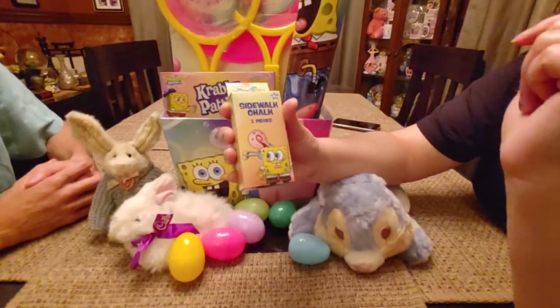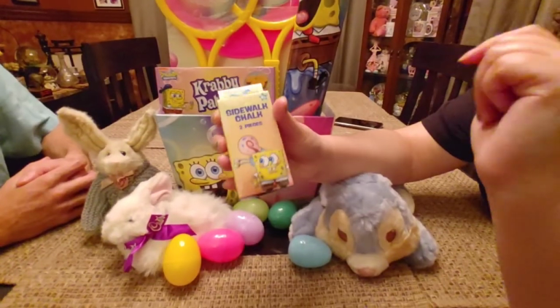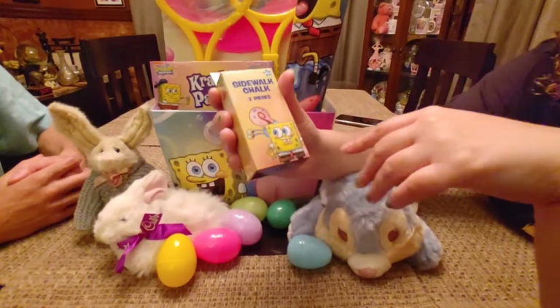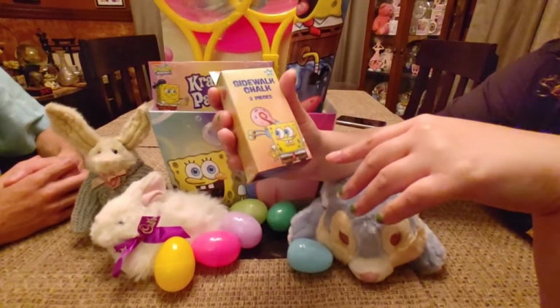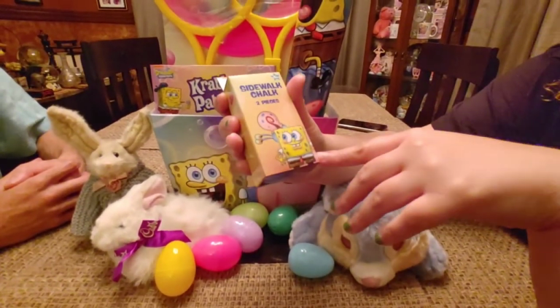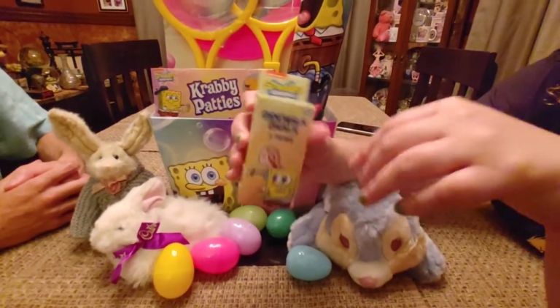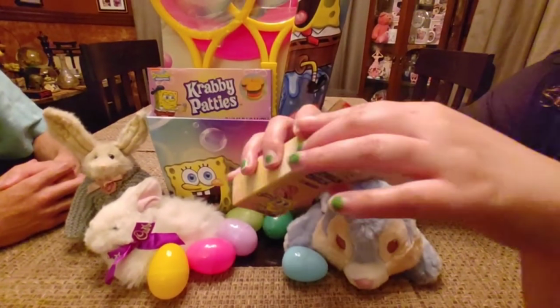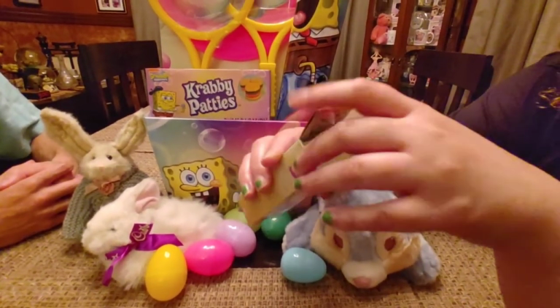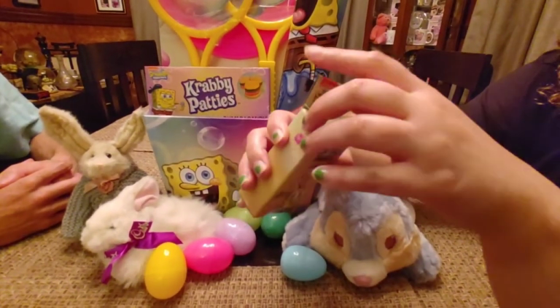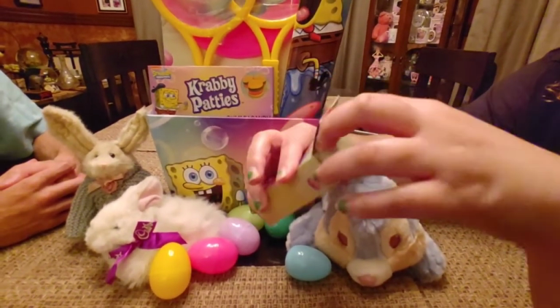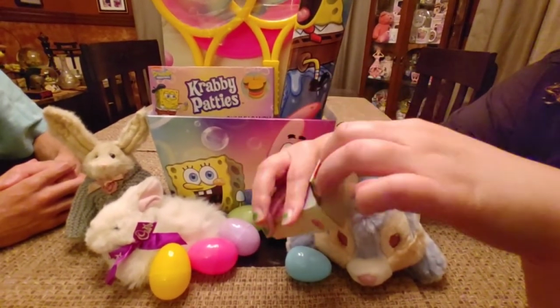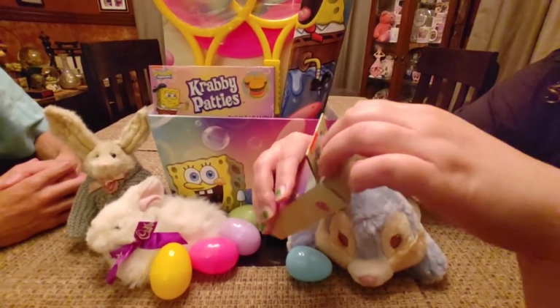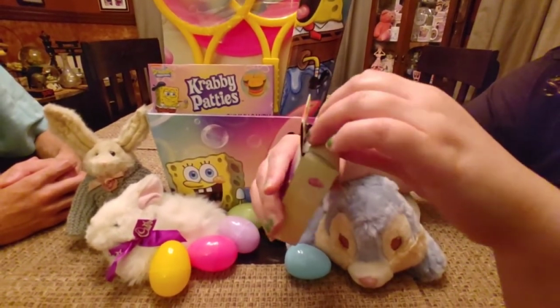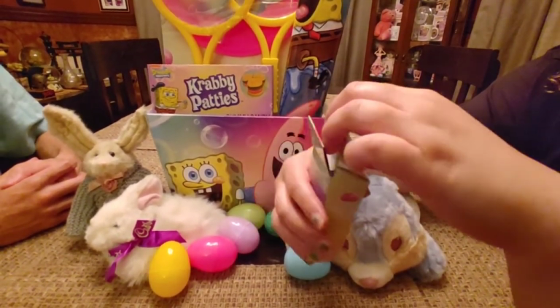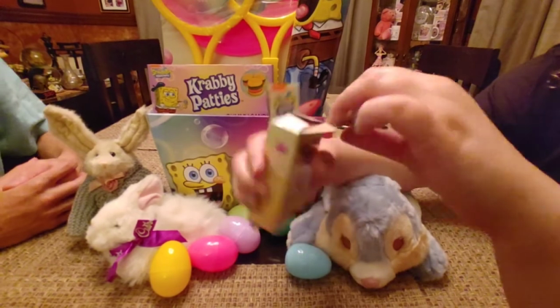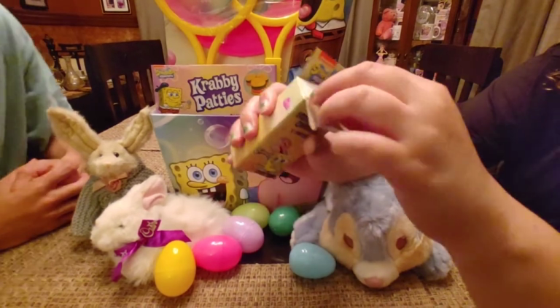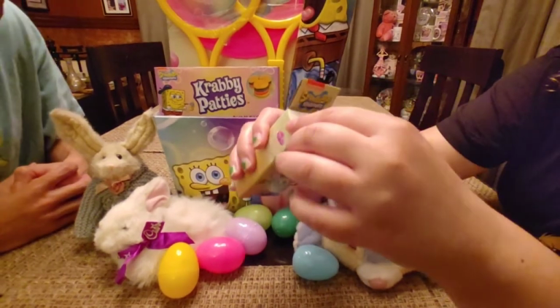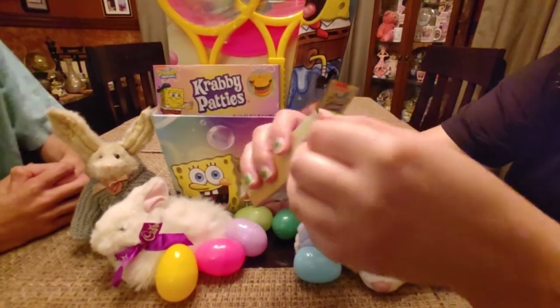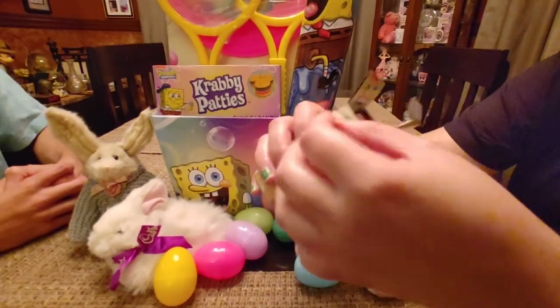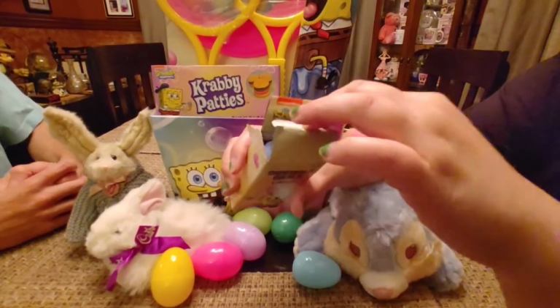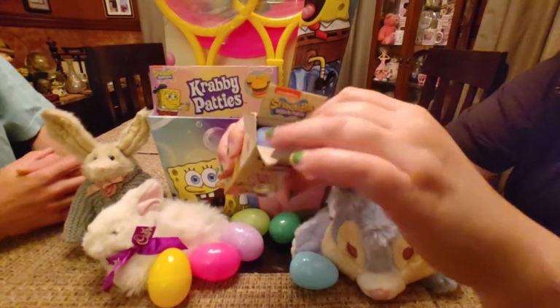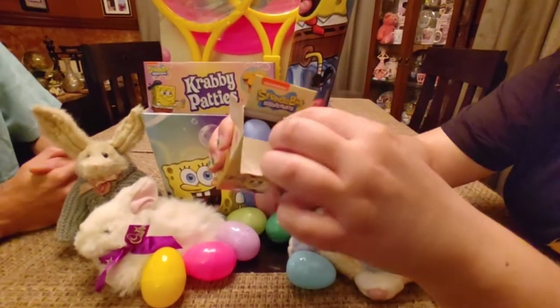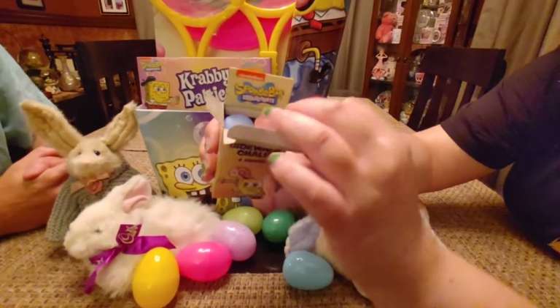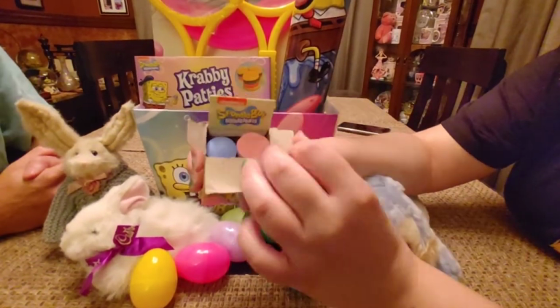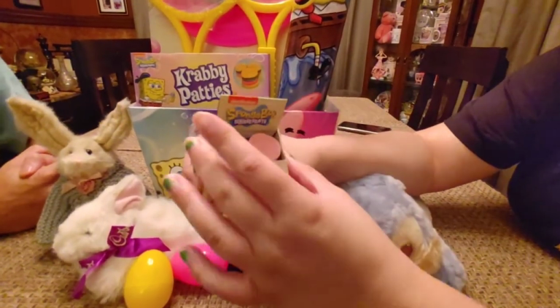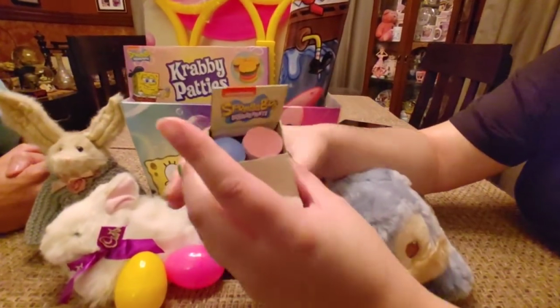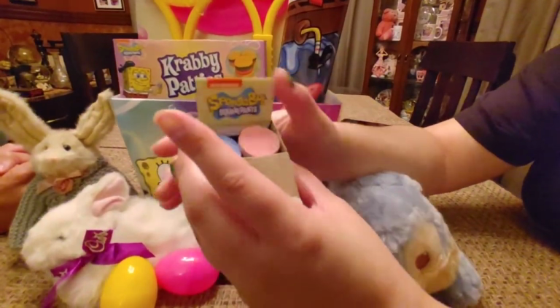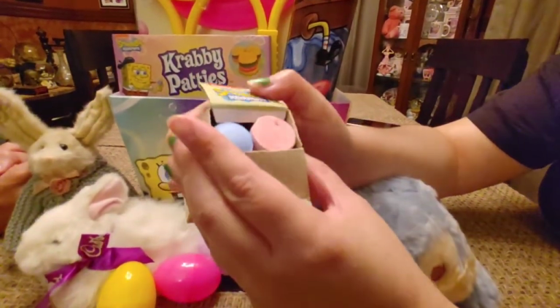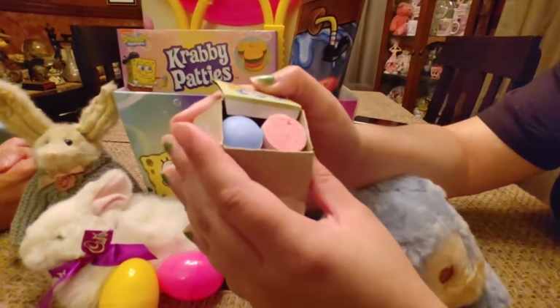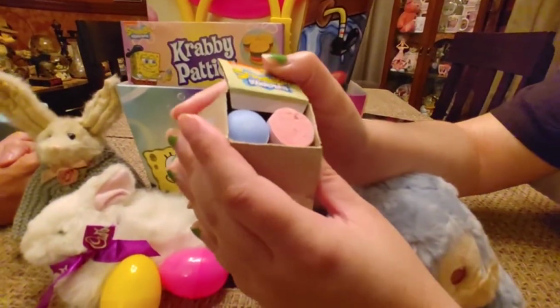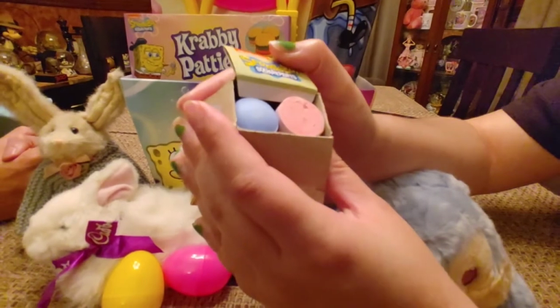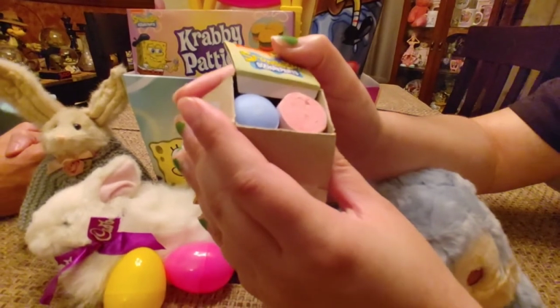So the next thing in here is chalk, which I'm actually most excited about because I want to play with it. It's actually pretty cool colors — it's Easter colors. Blue and pink. Pink for Patrick, and I guess blue like the ocean.